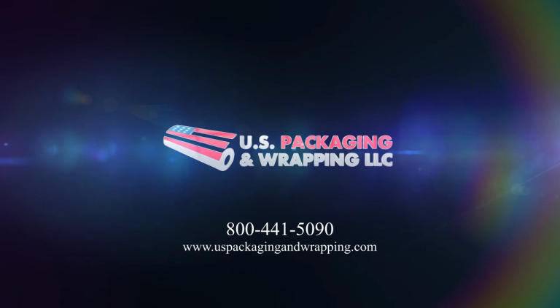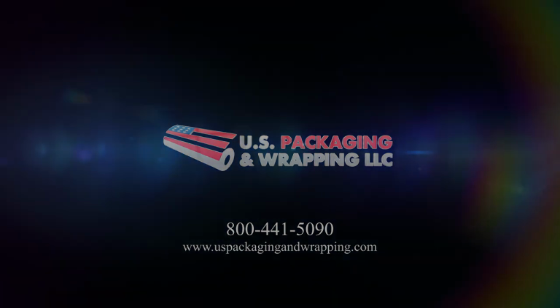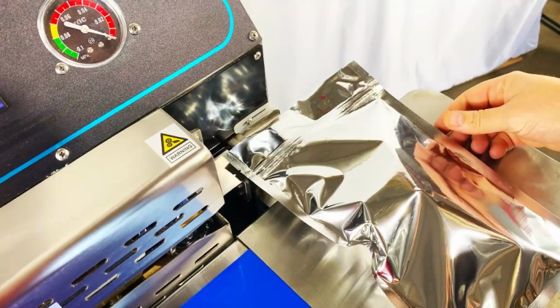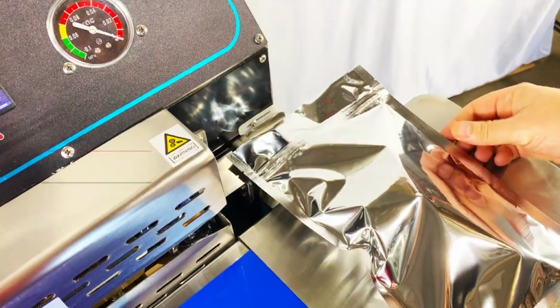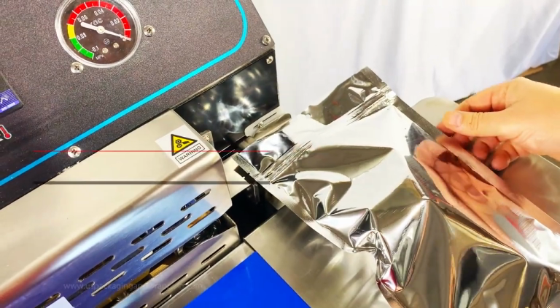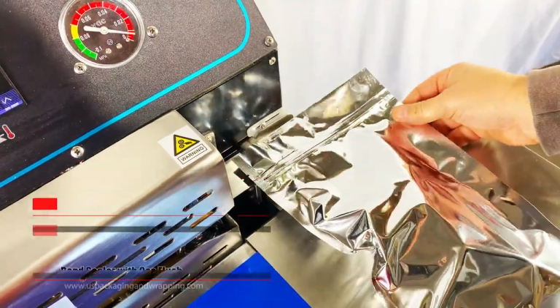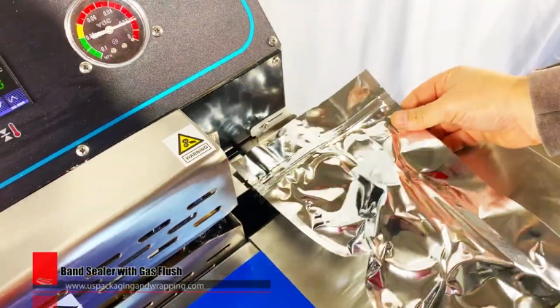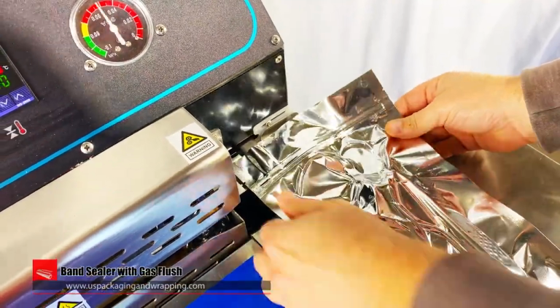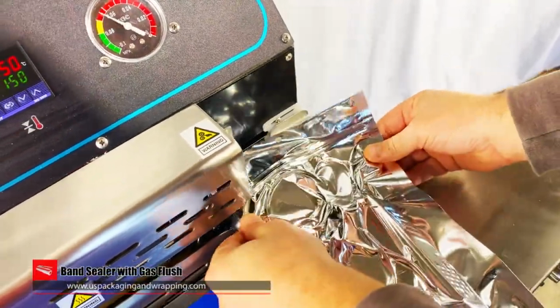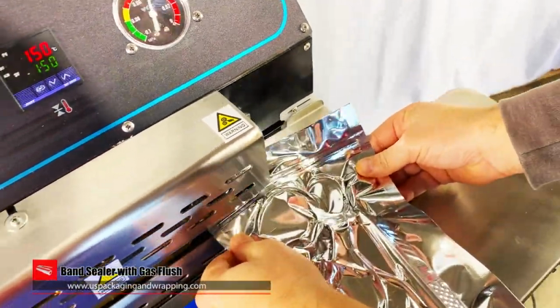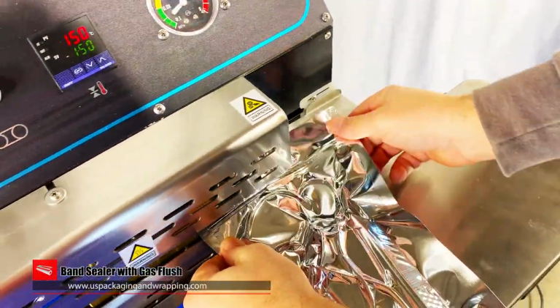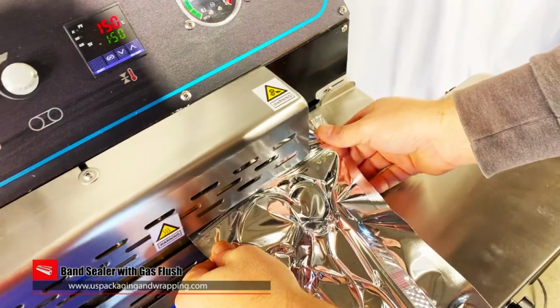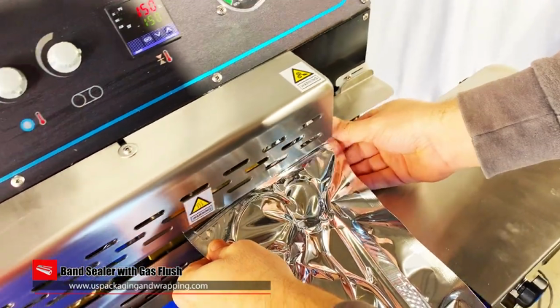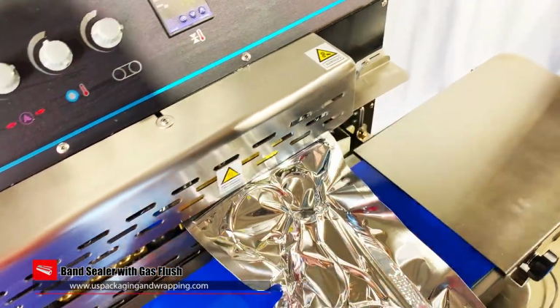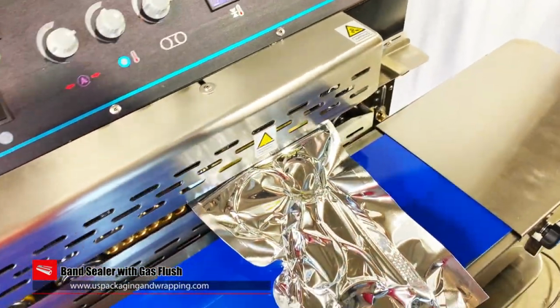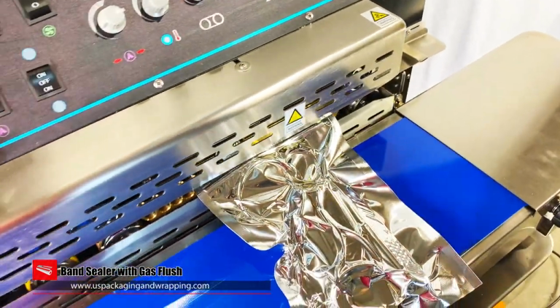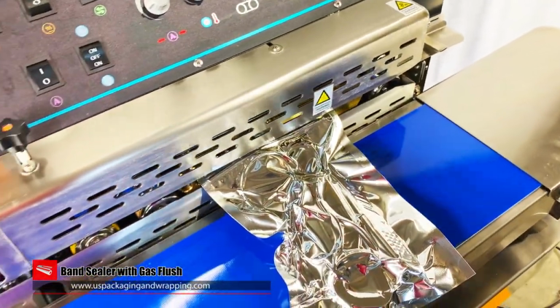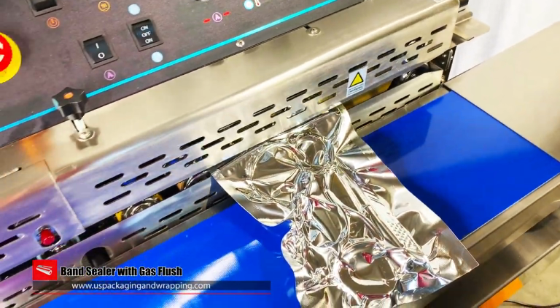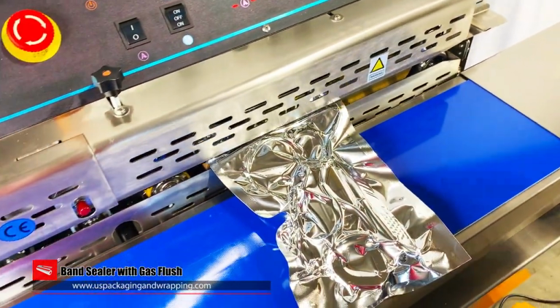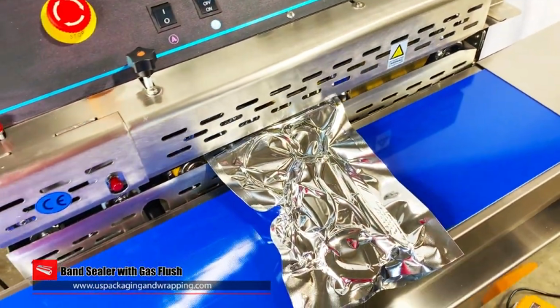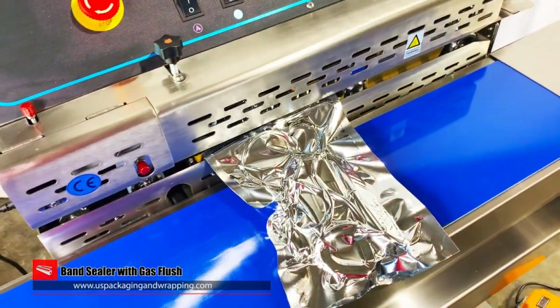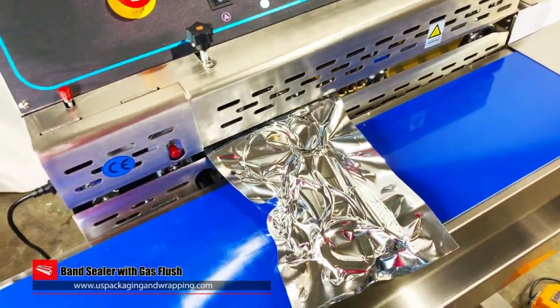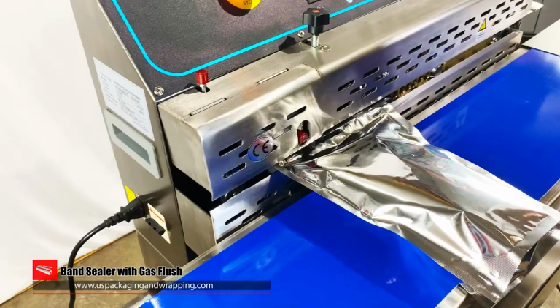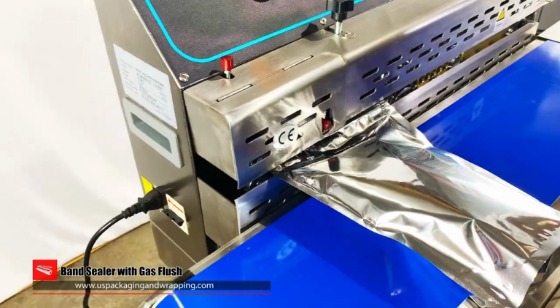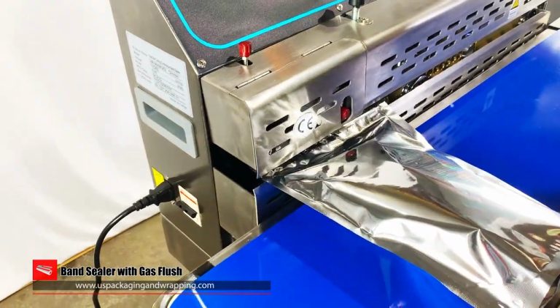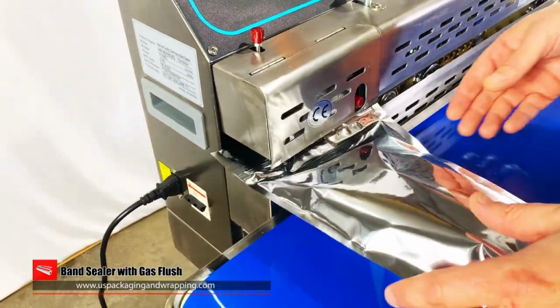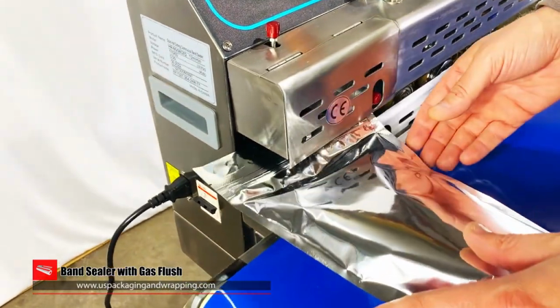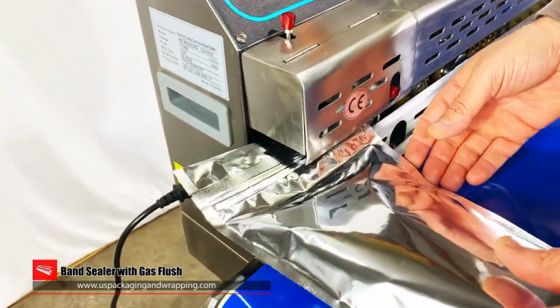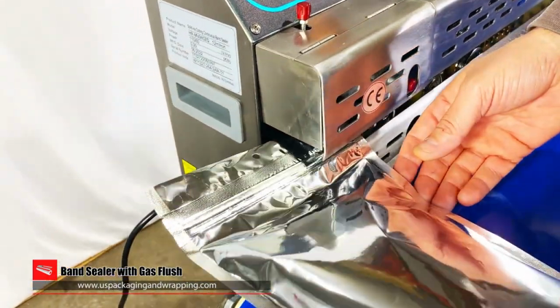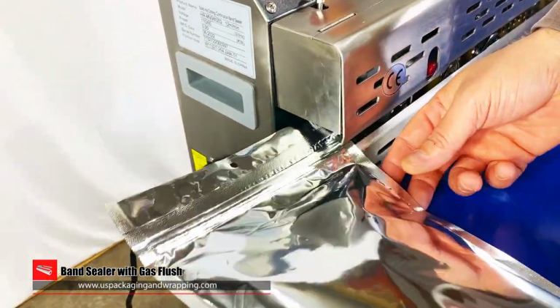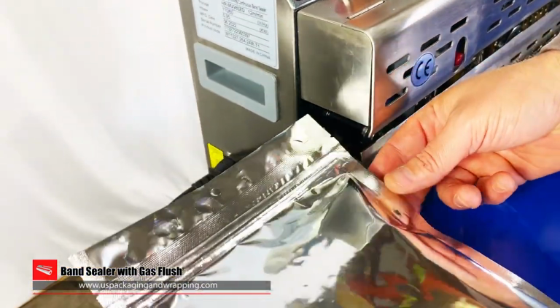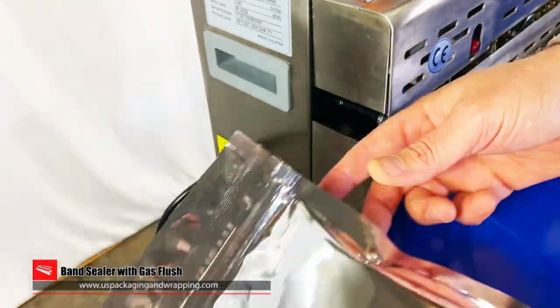Protect and preserve products naturally with a gas flush band sealer. The 980 band sealer can gas flush or vacuum package barrier bags of various sizes. The thick 10 millimeter constant heat sealing band can seal bags up to an 8 mil thickness.